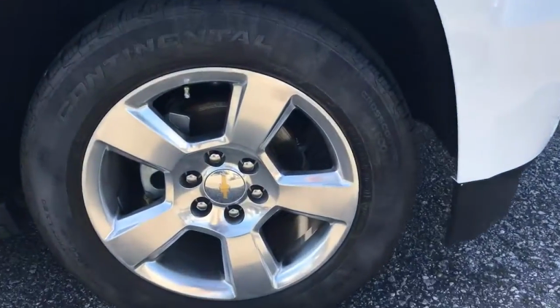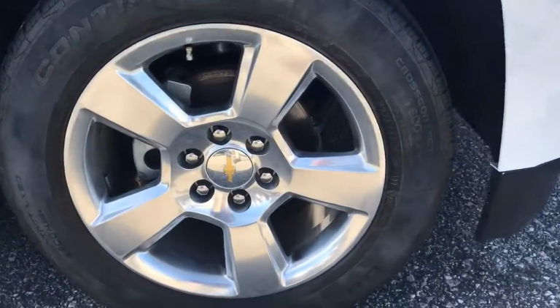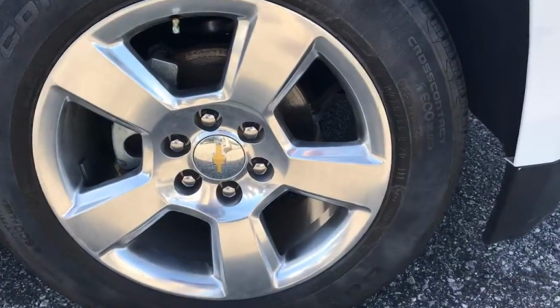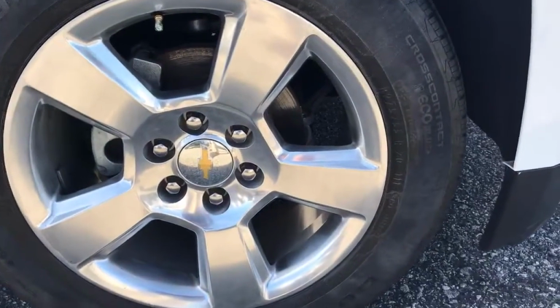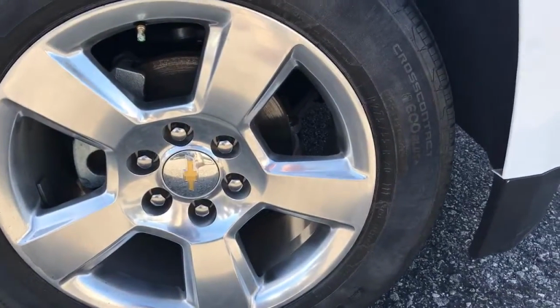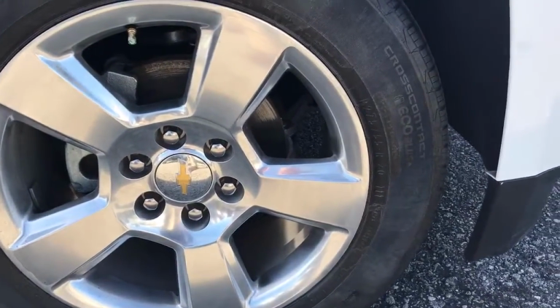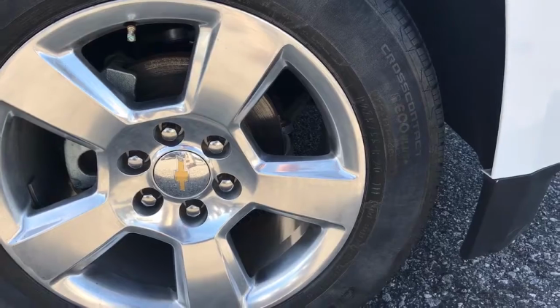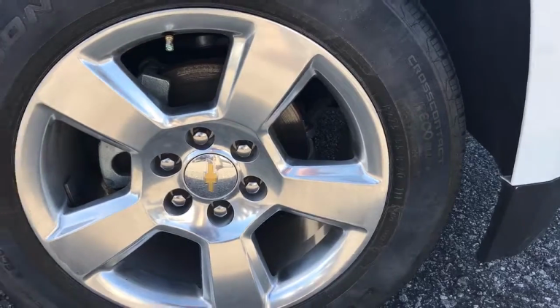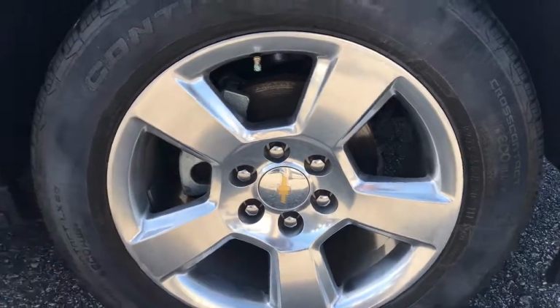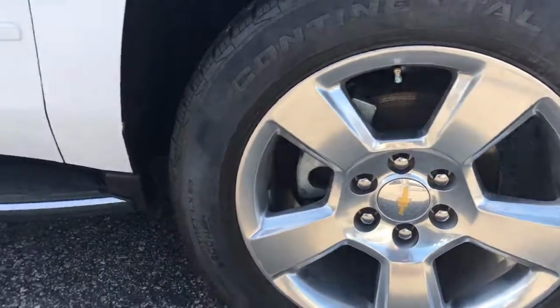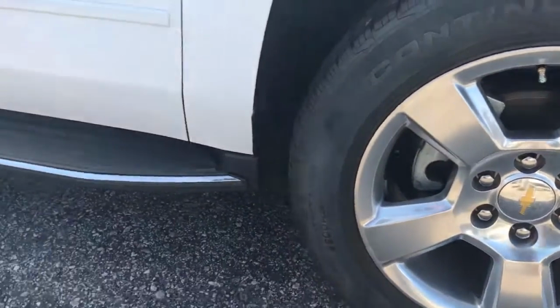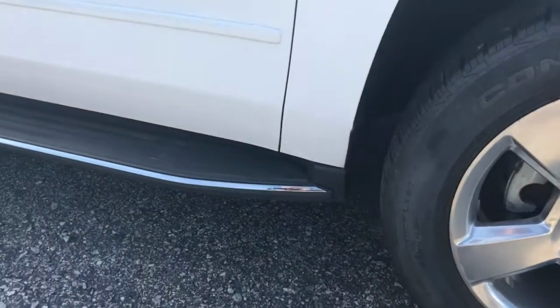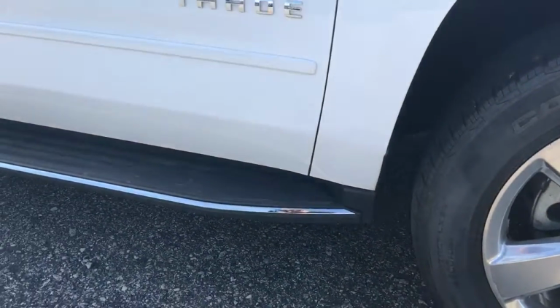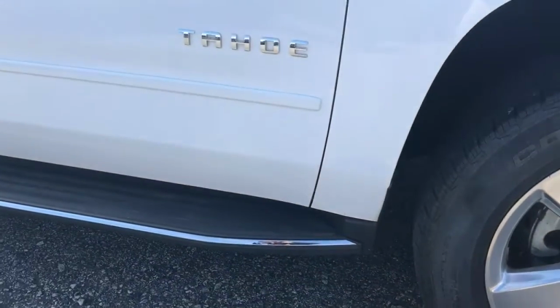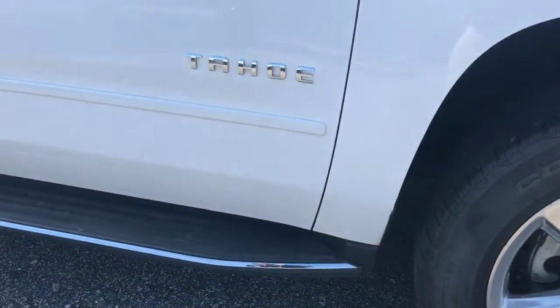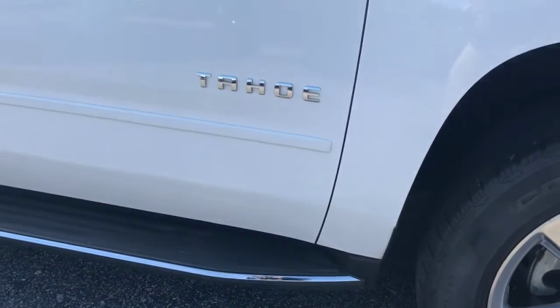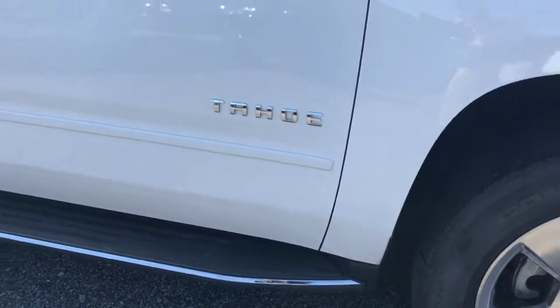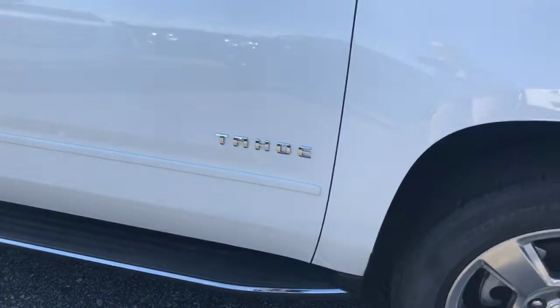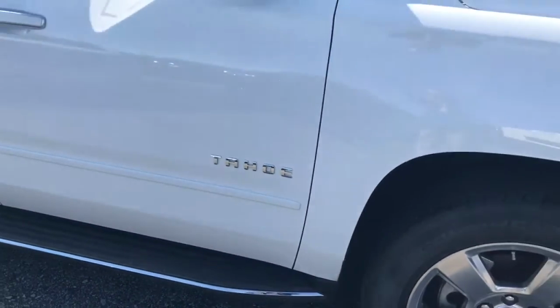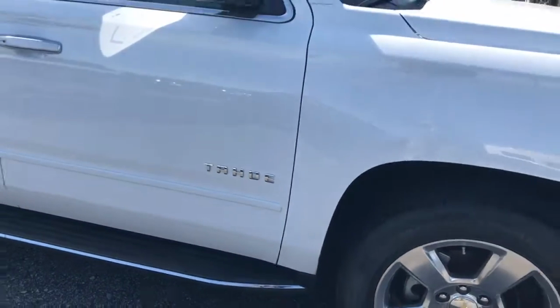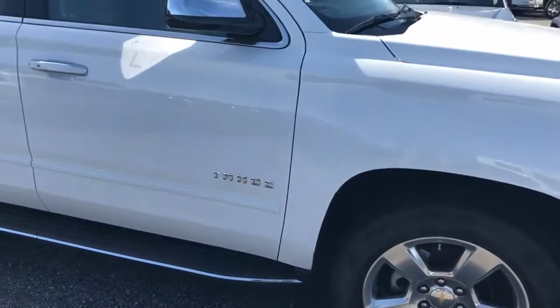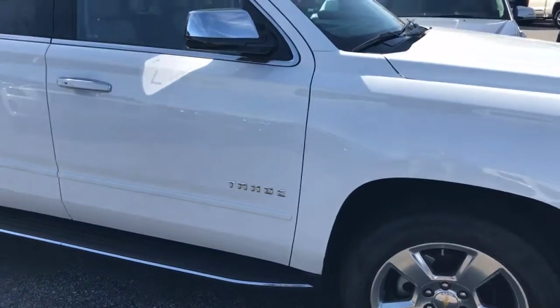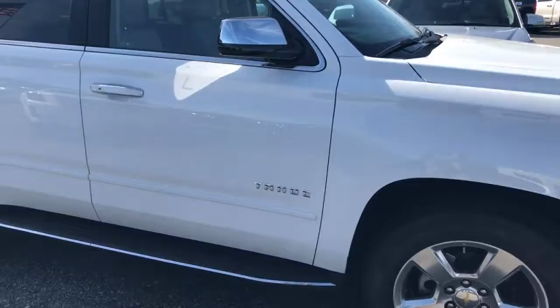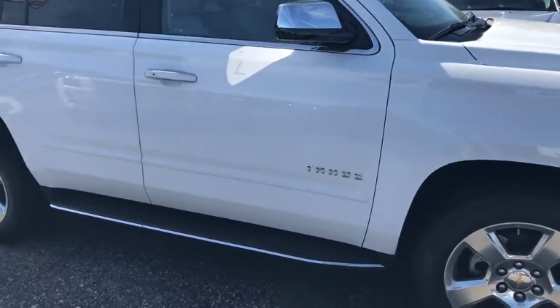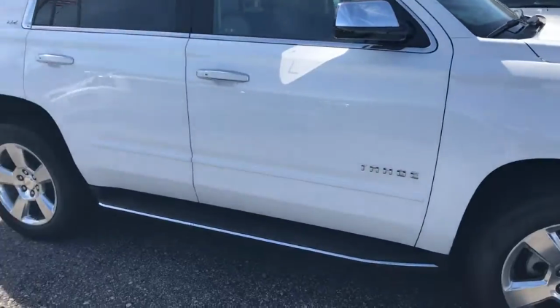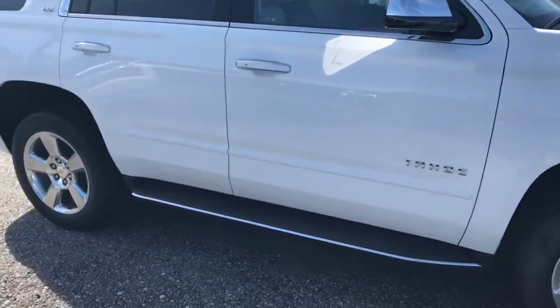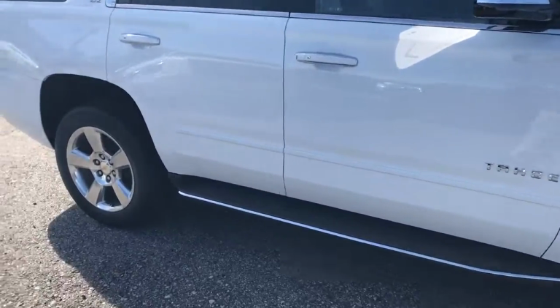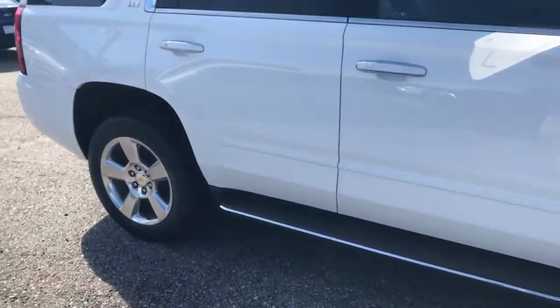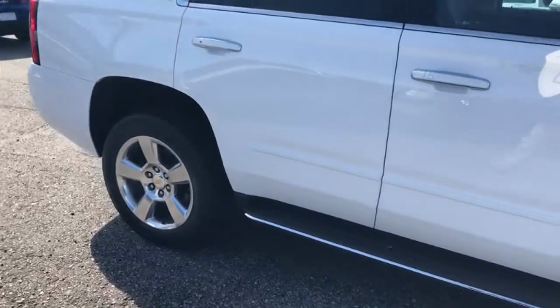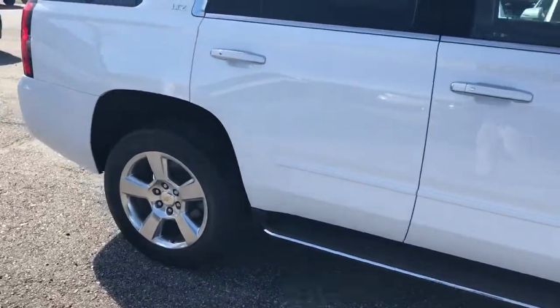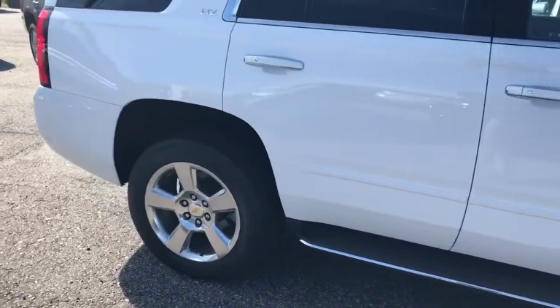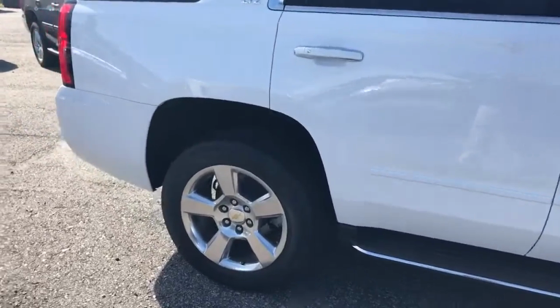Factory 20-inch wheels. It does have running boards. This is a certified pre-owned vehicle.